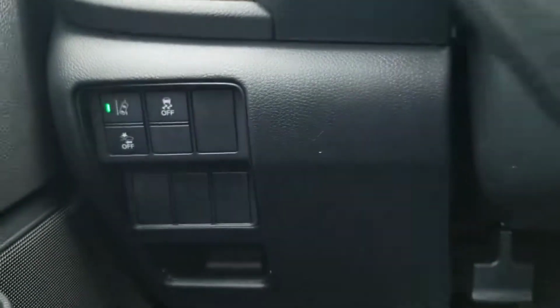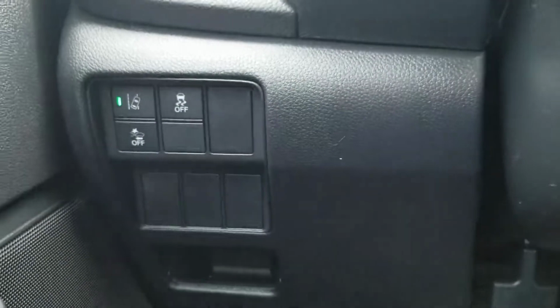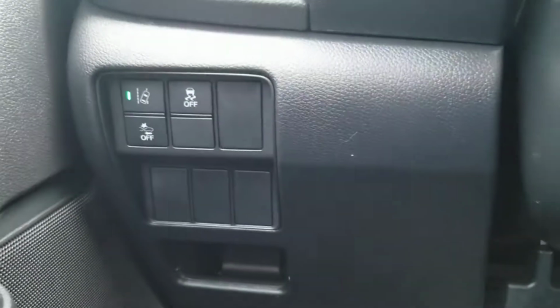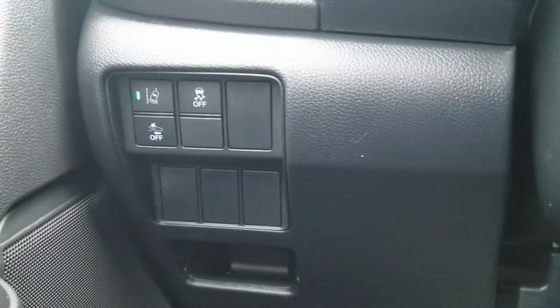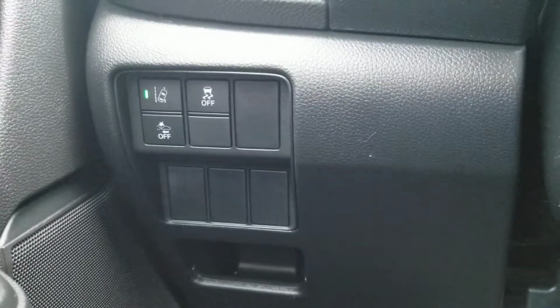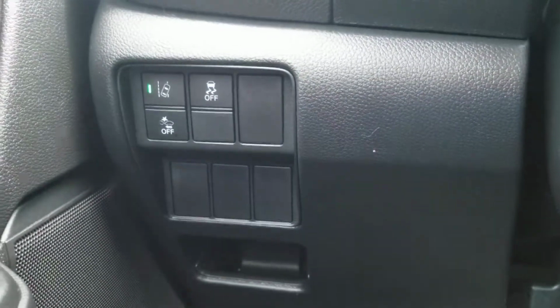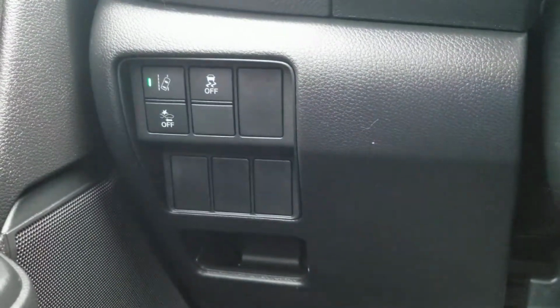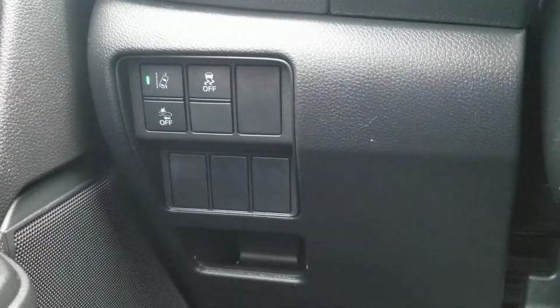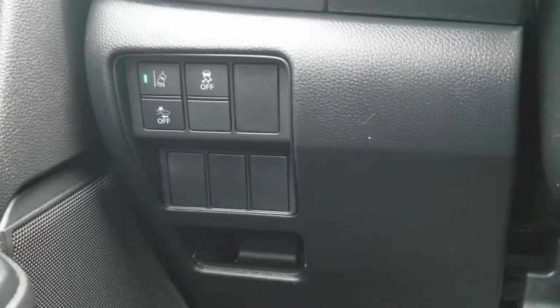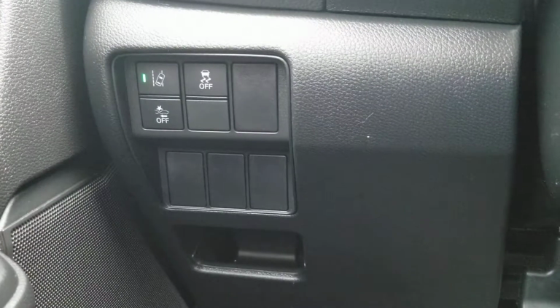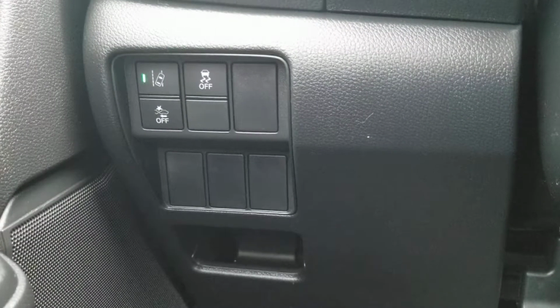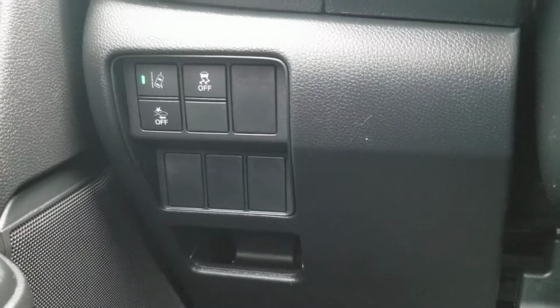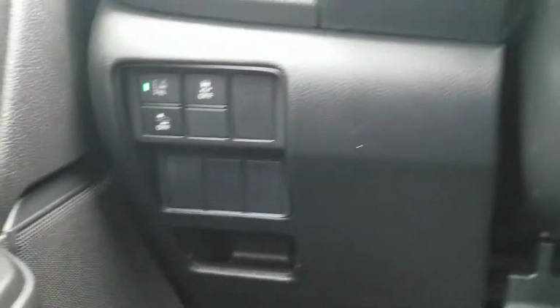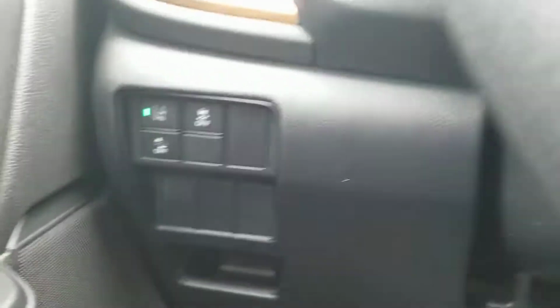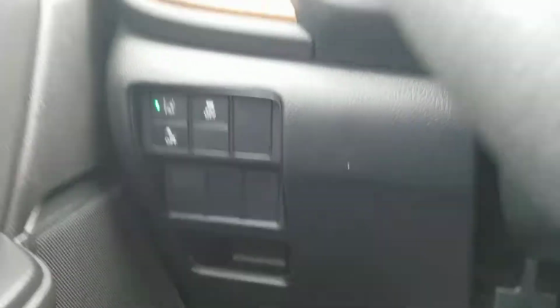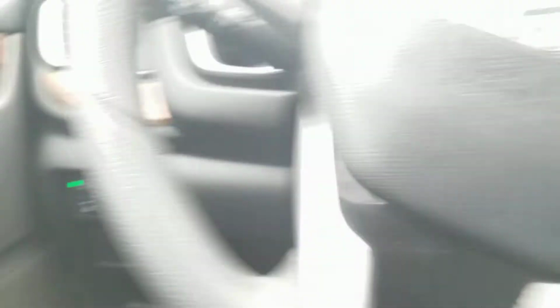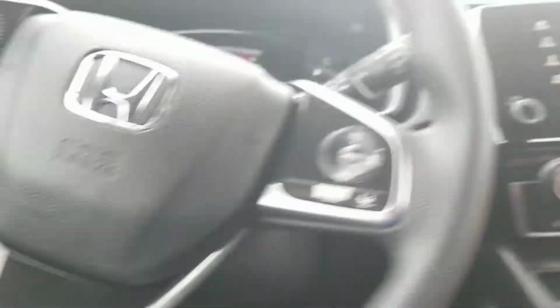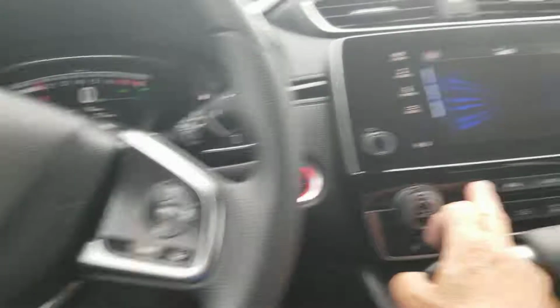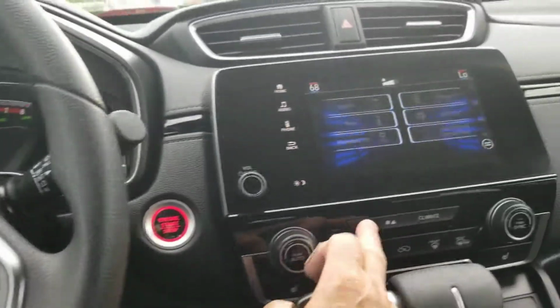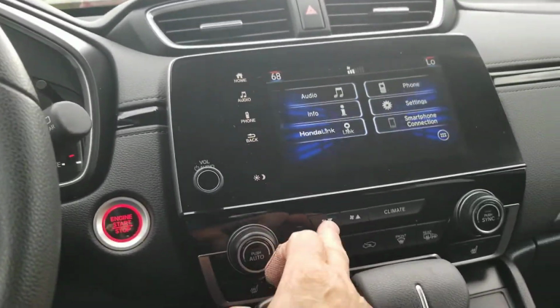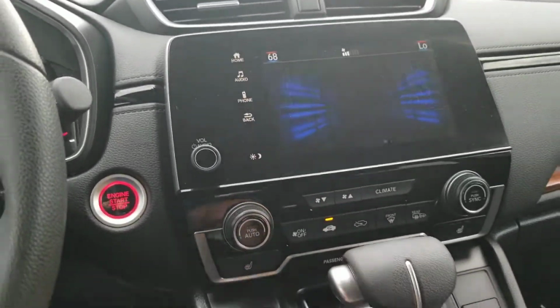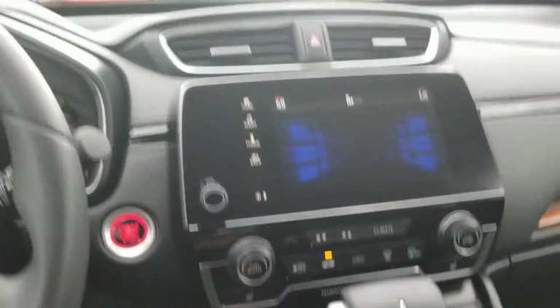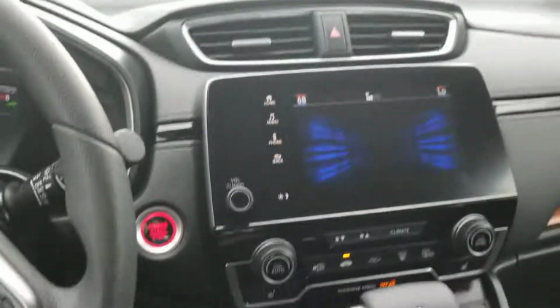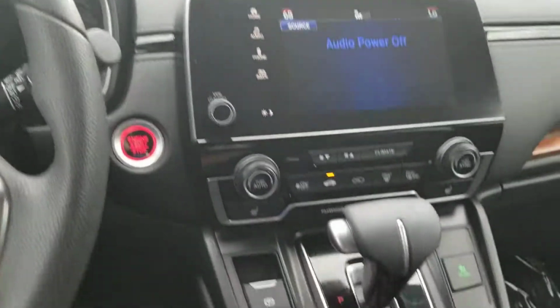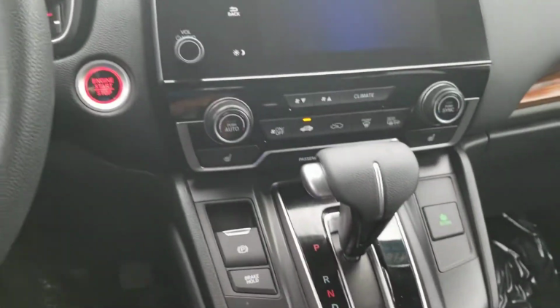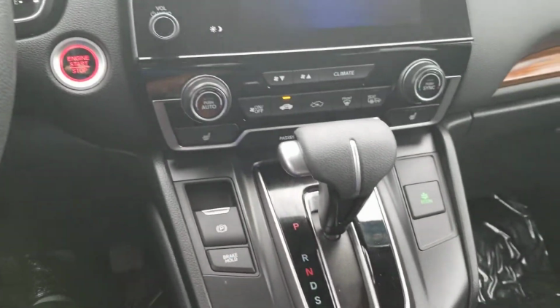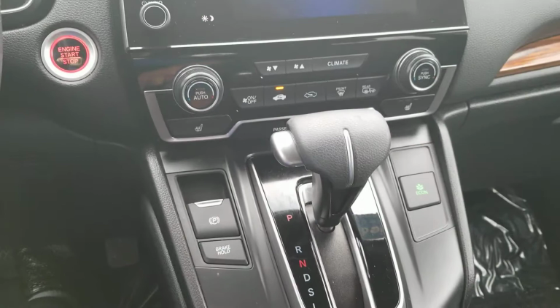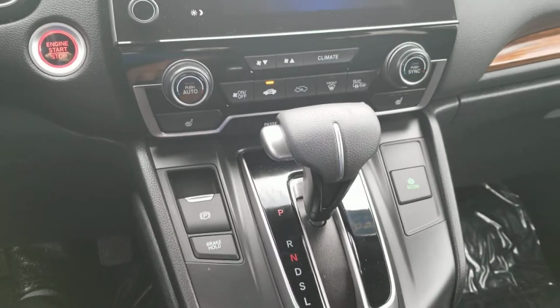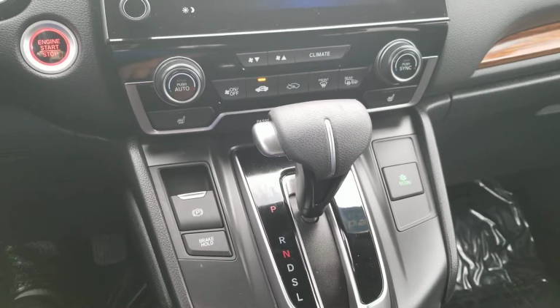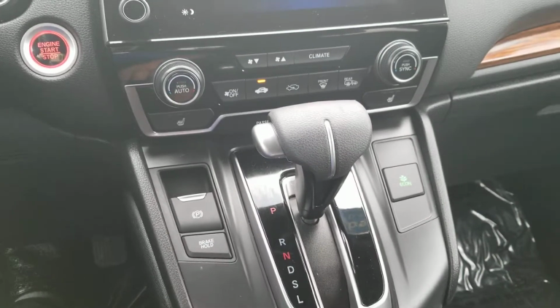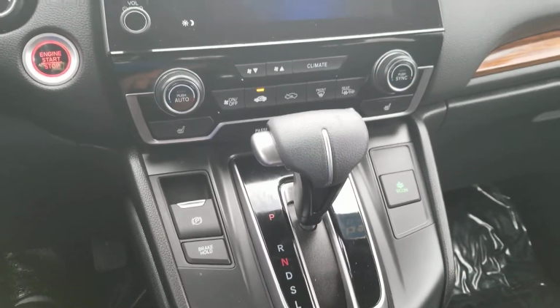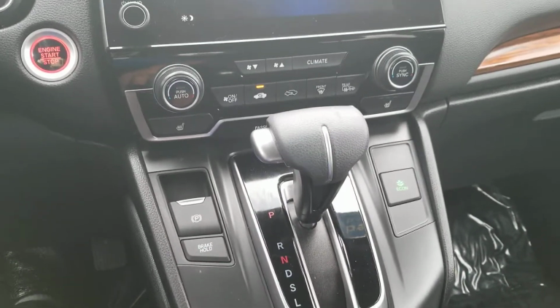There's your lane departure mitigation system, frontal crash mitigation system, traction control, electronic parking brake, and brake hold.